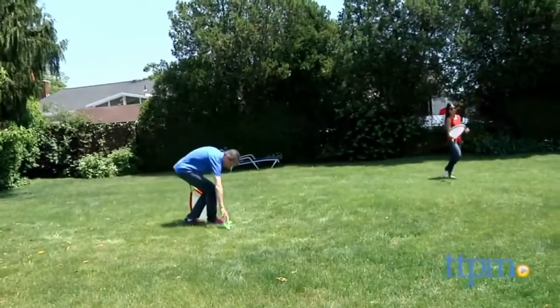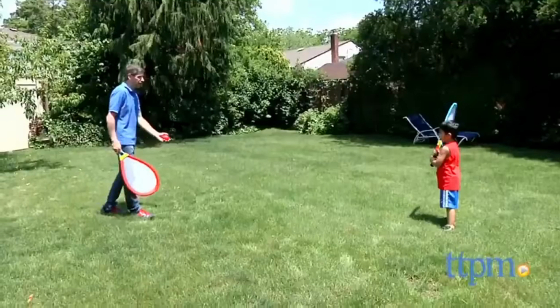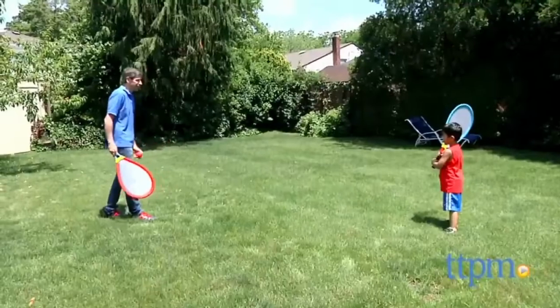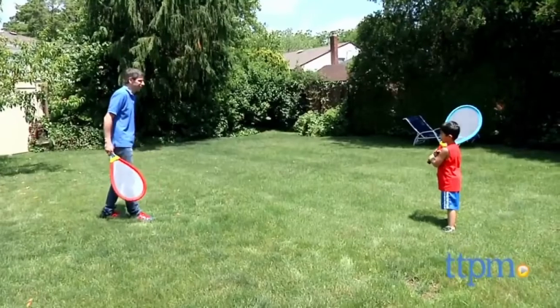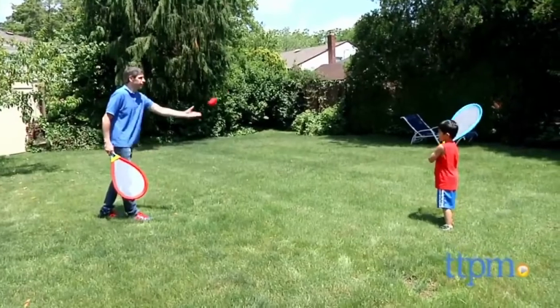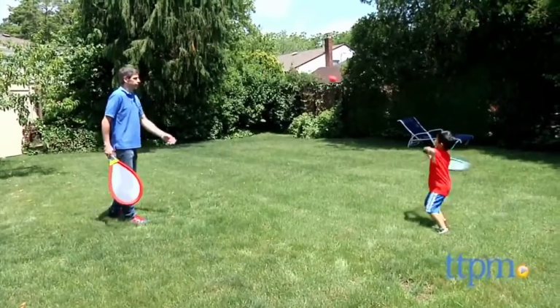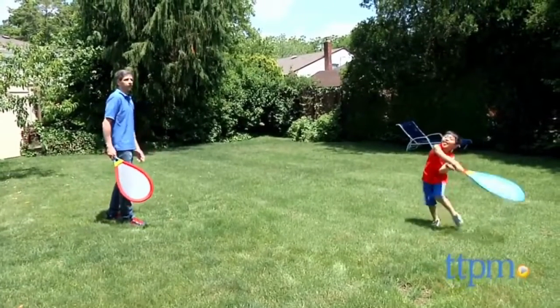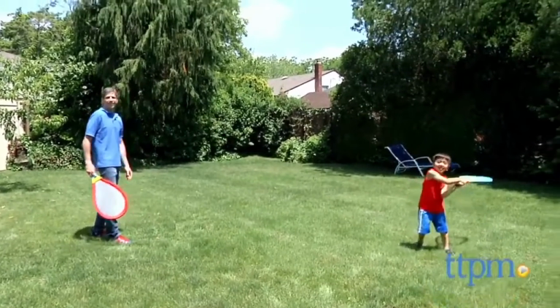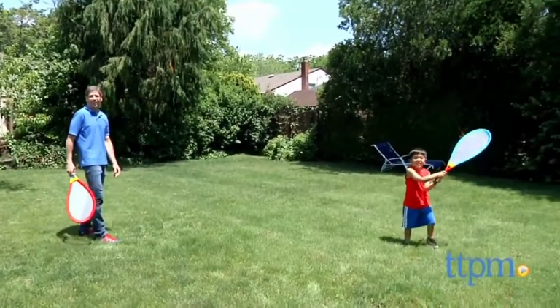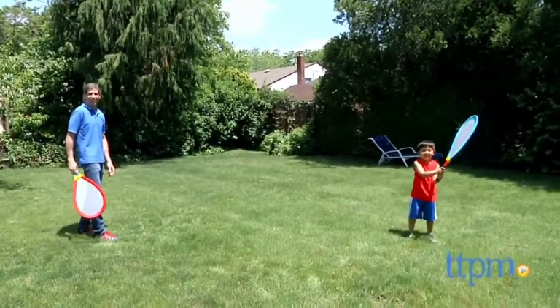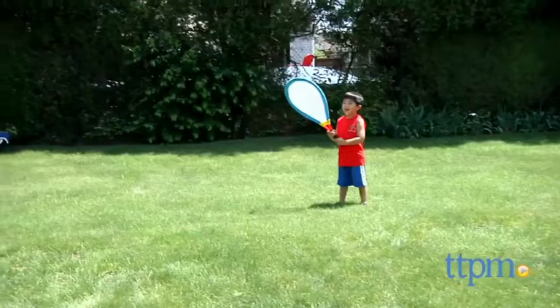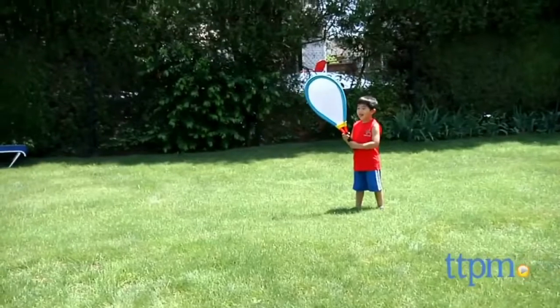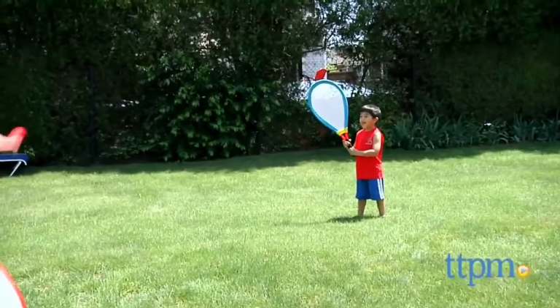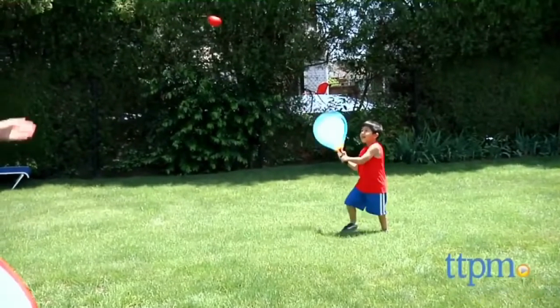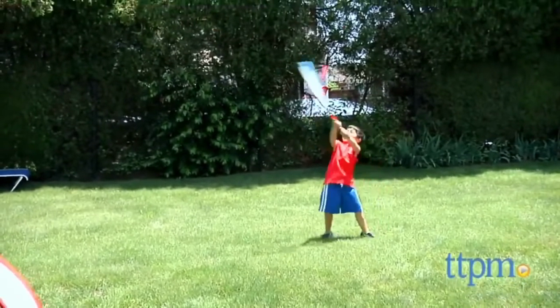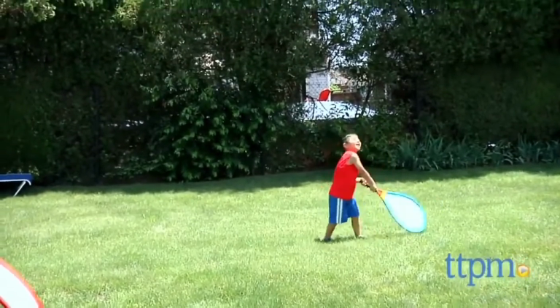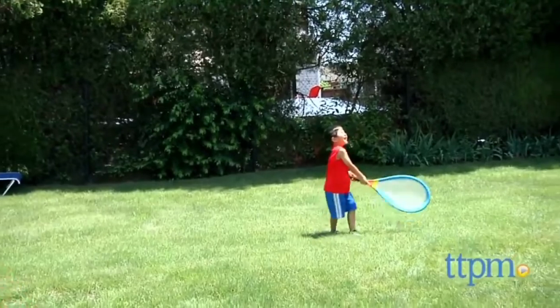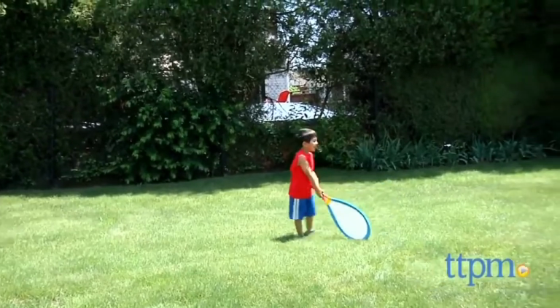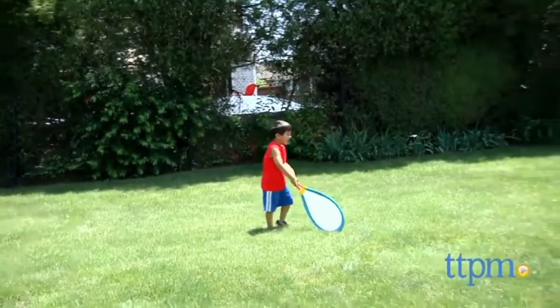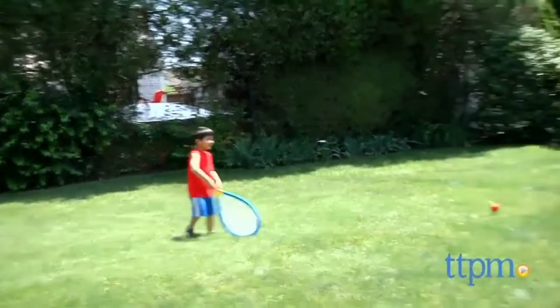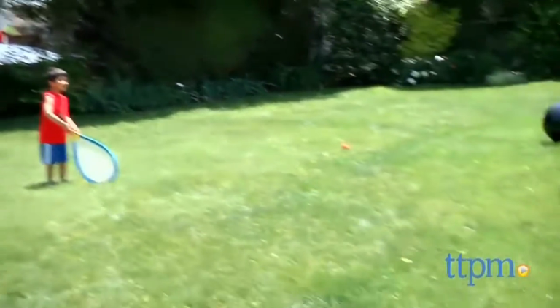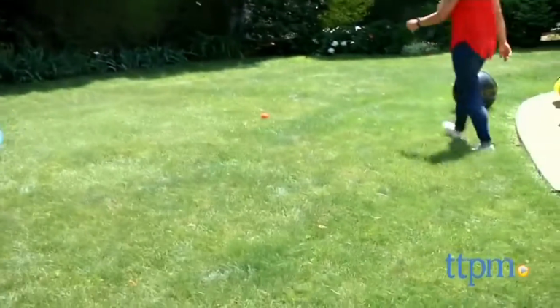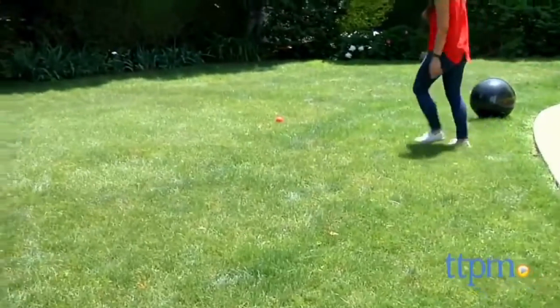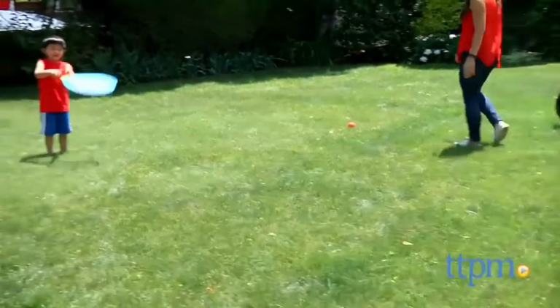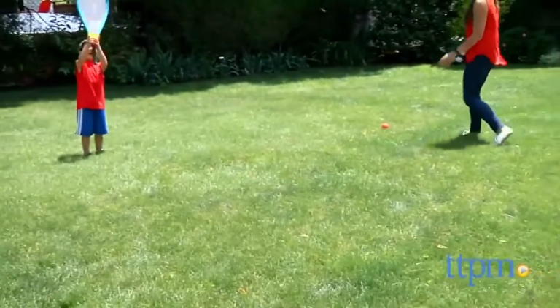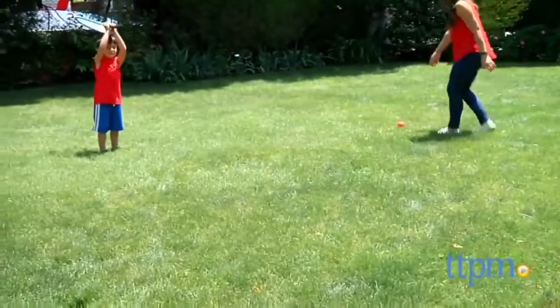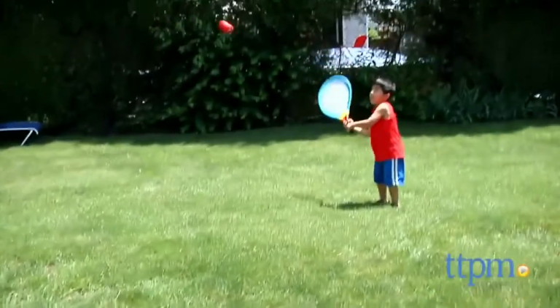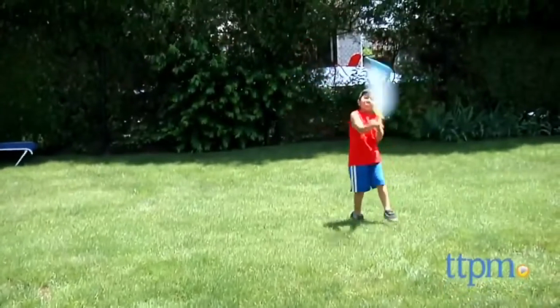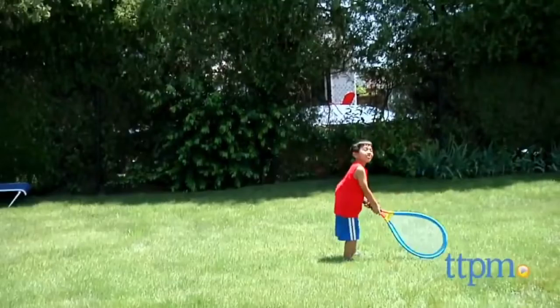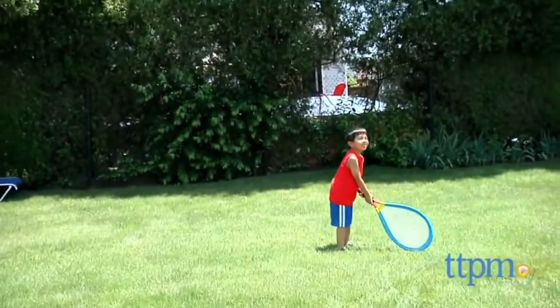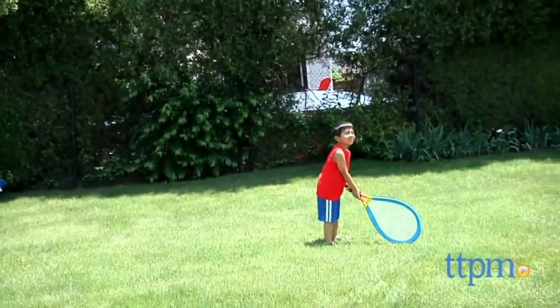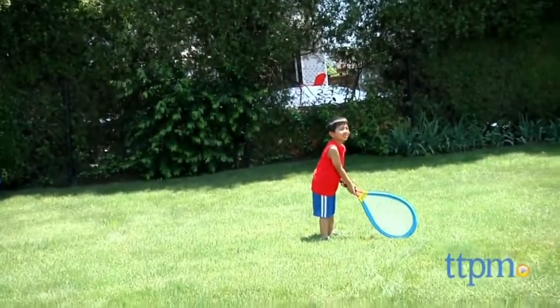Now Lucas also gave it a try, and he was banging the ball all over the place. Now Lucas is age 5, and this is age grade 3 and up. I think it'd be a little better if Lucas was a little bit older, maybe 7 and older for most kids.